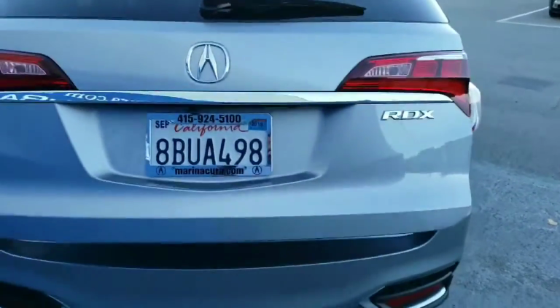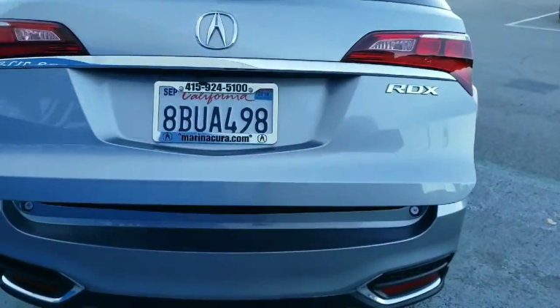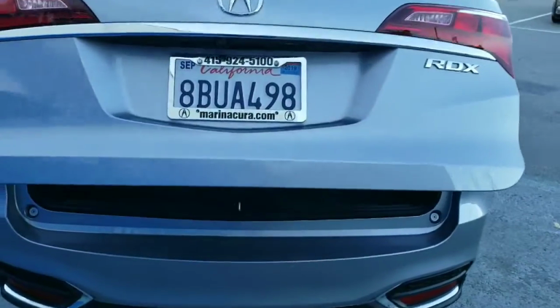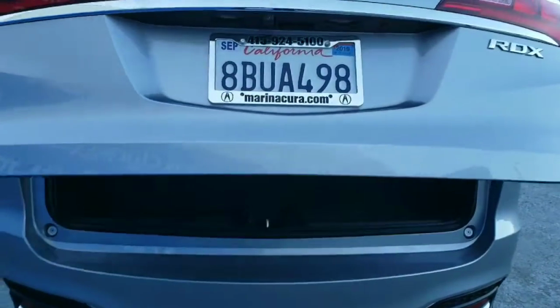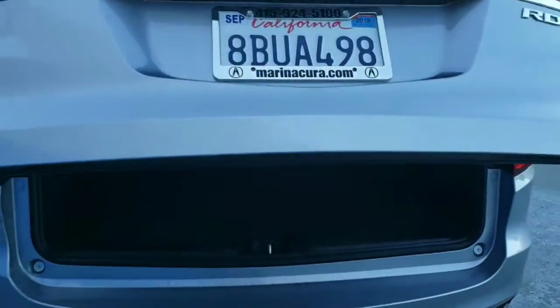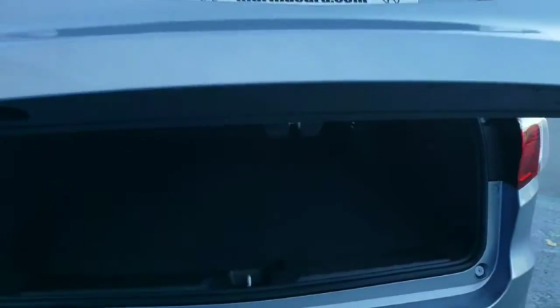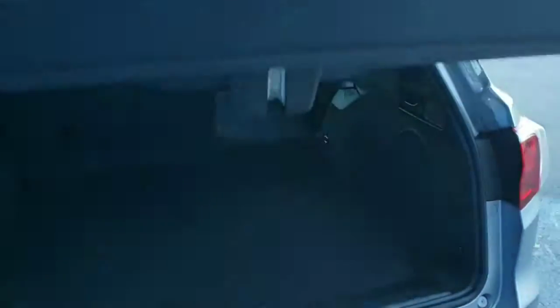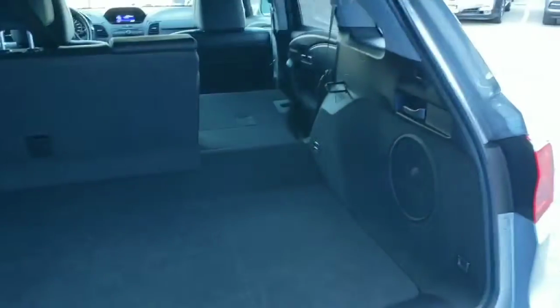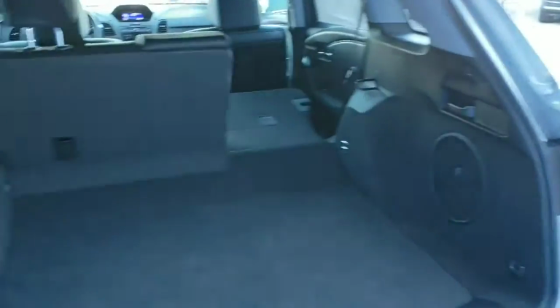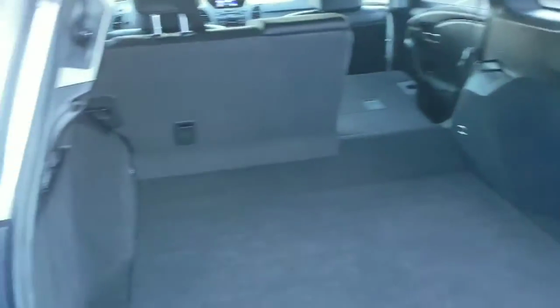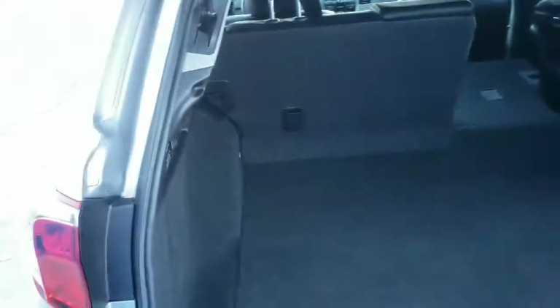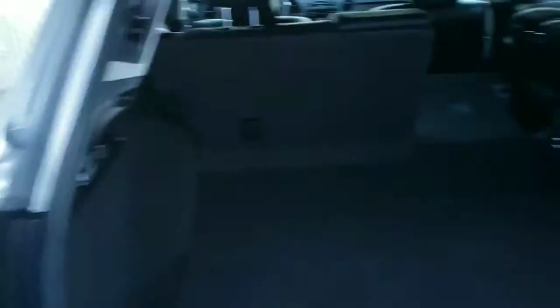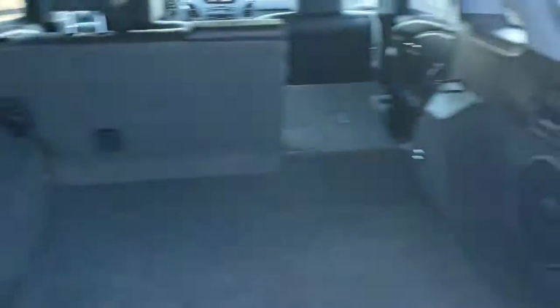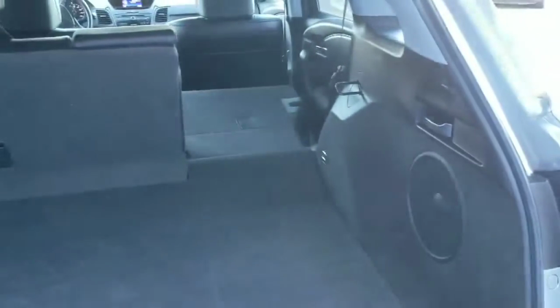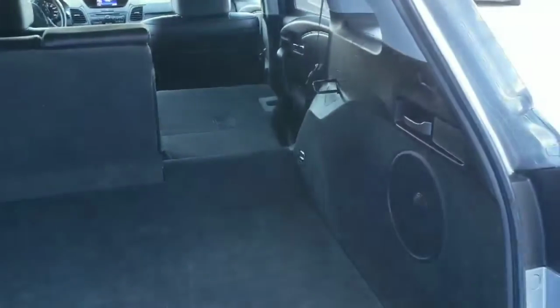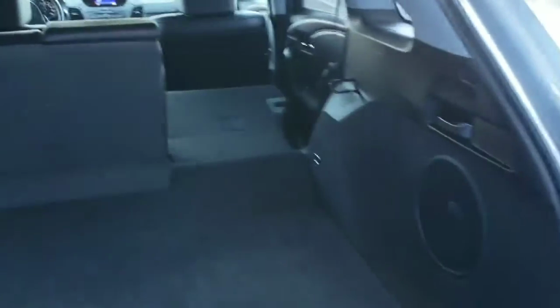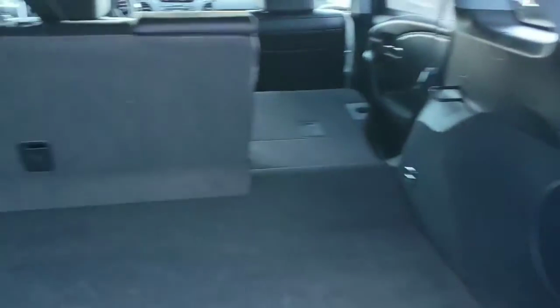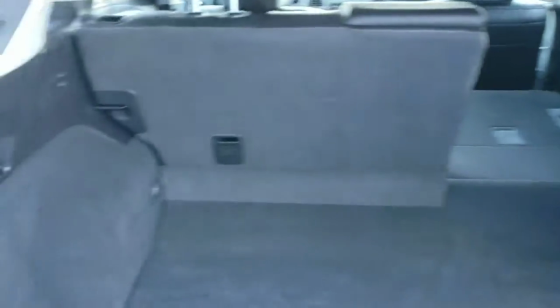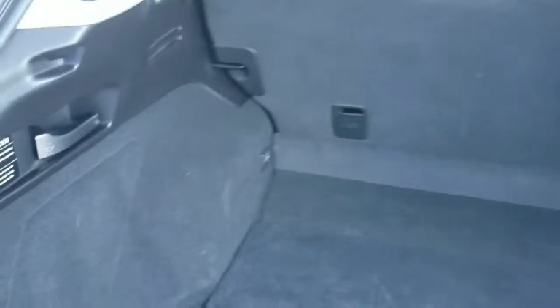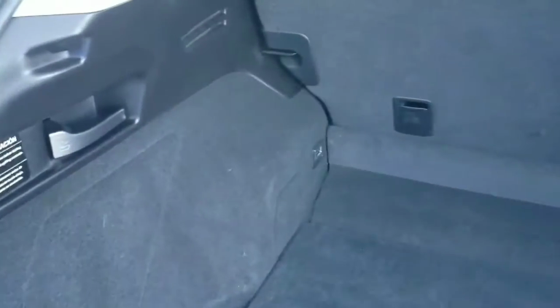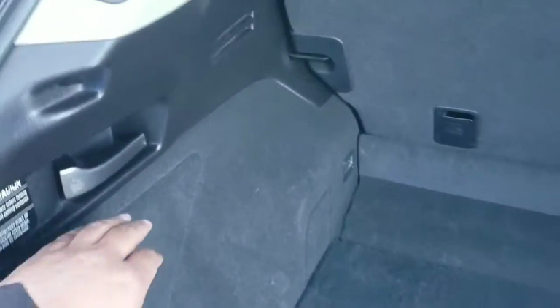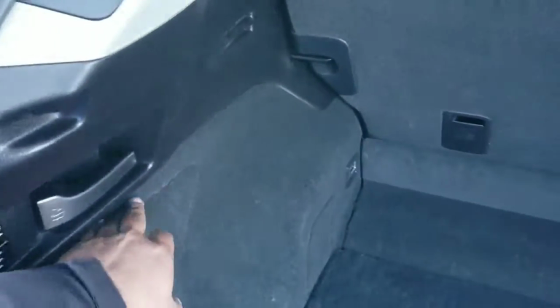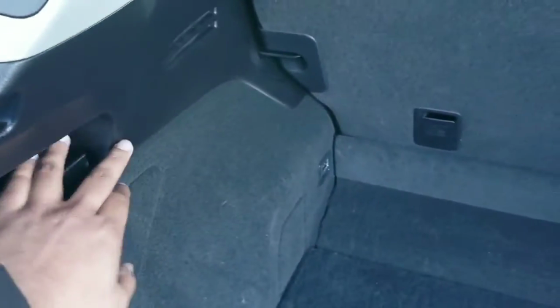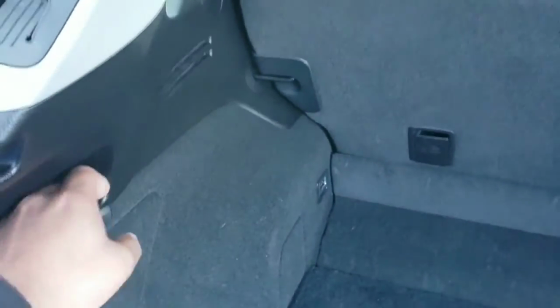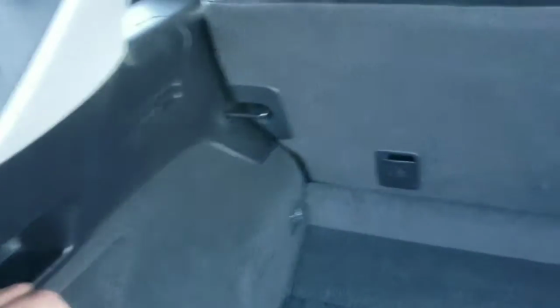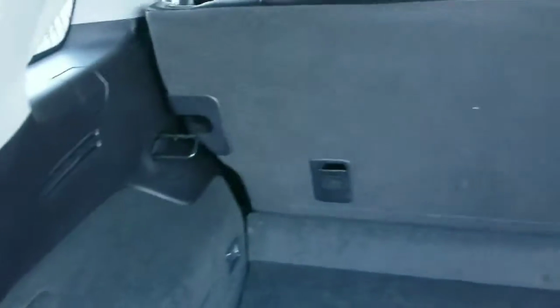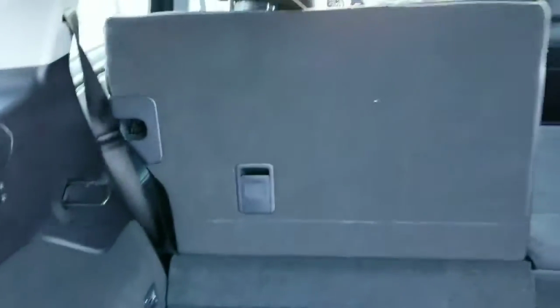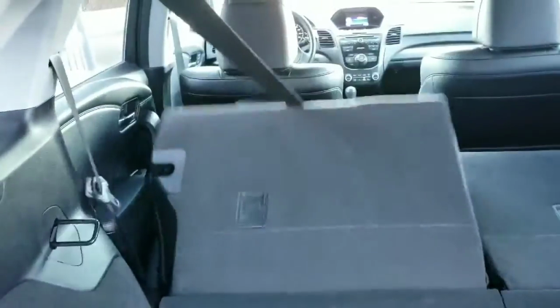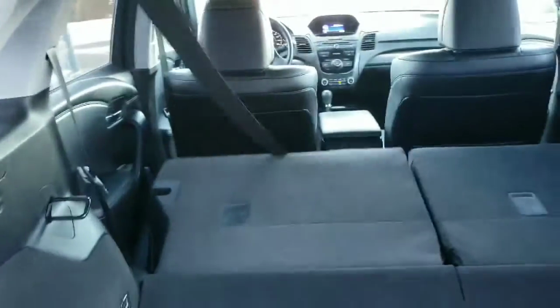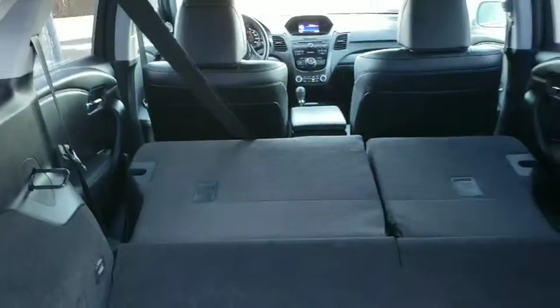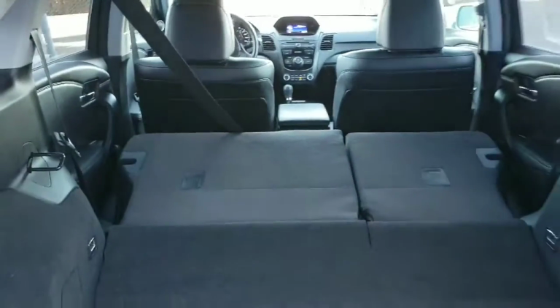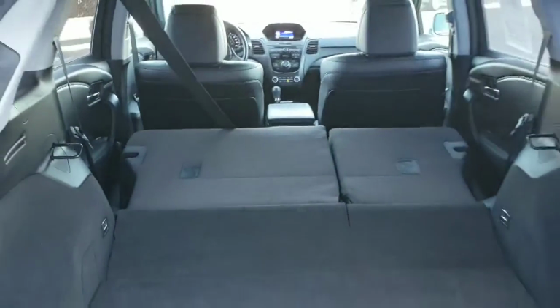Looking inside you'll notice you have a lot of cargo space, as well as levers on the left and right side to fold down the seat. When you pull the lever it'll actually fold it down so we have even more cargo space.